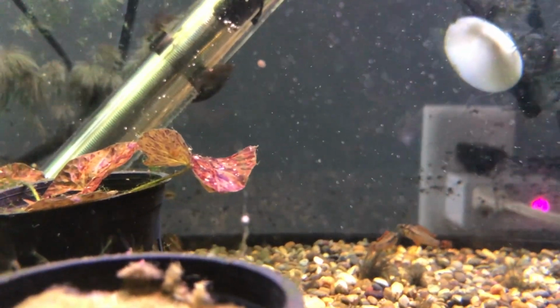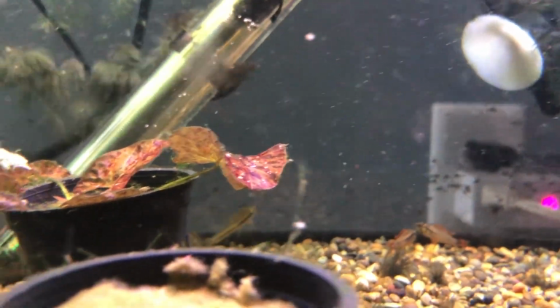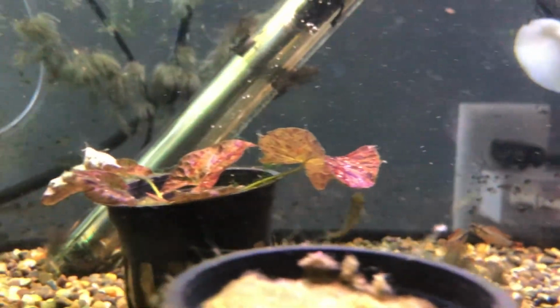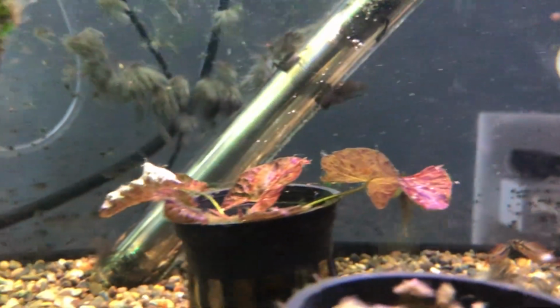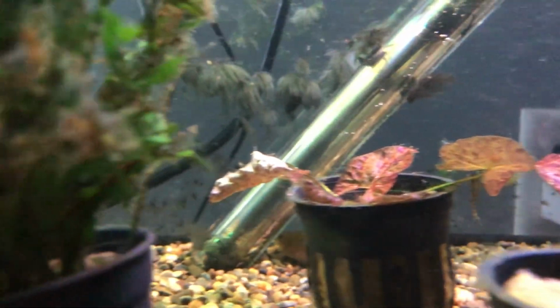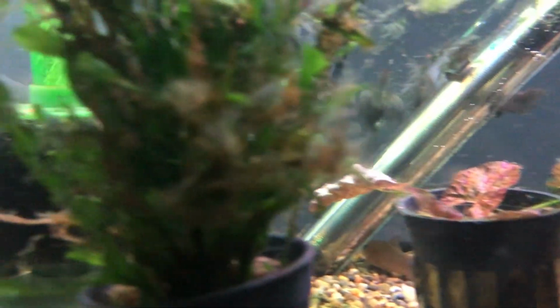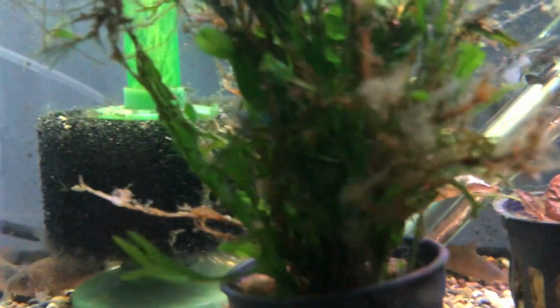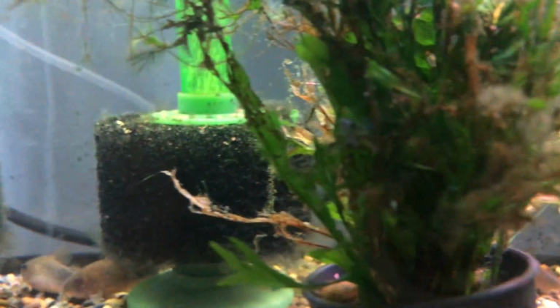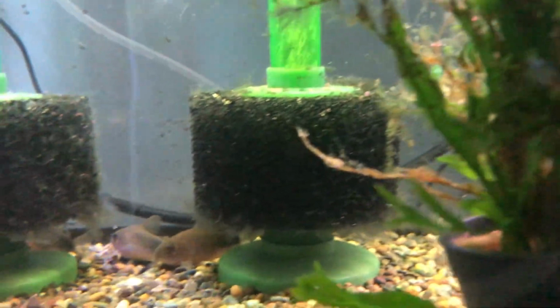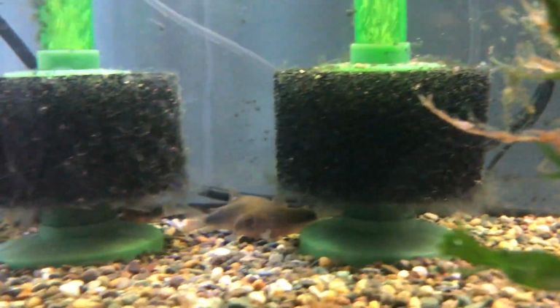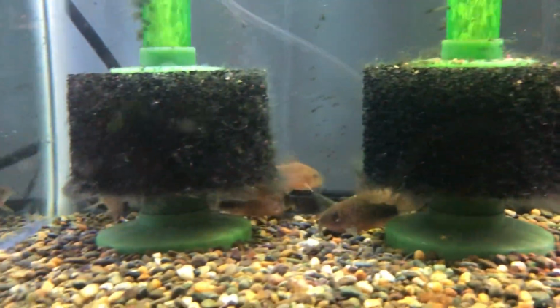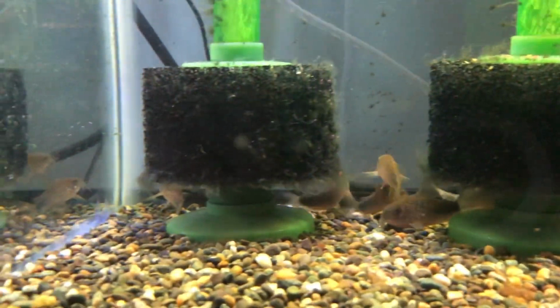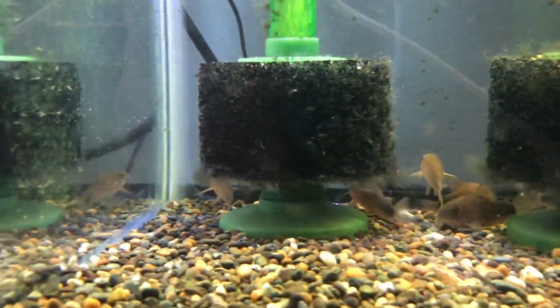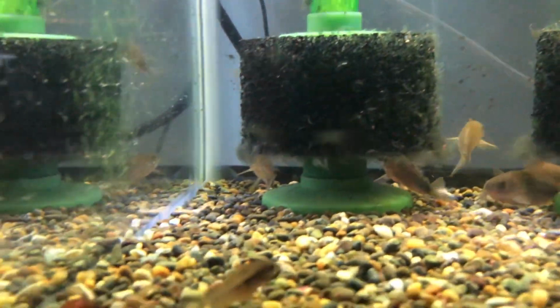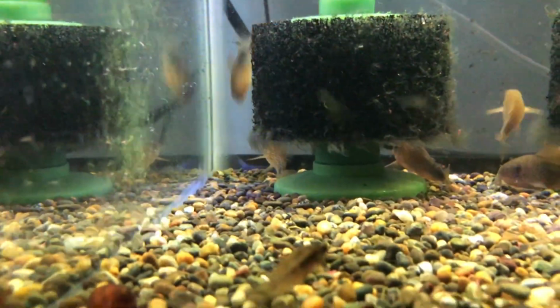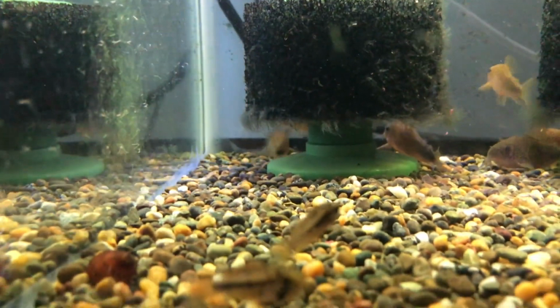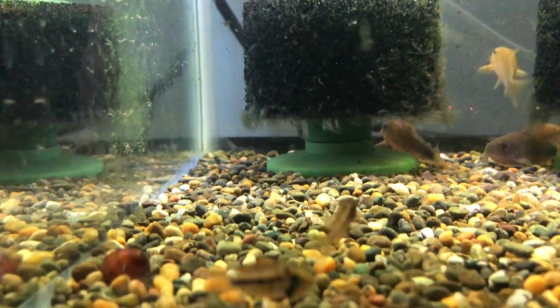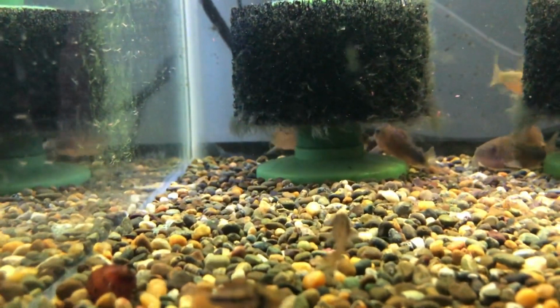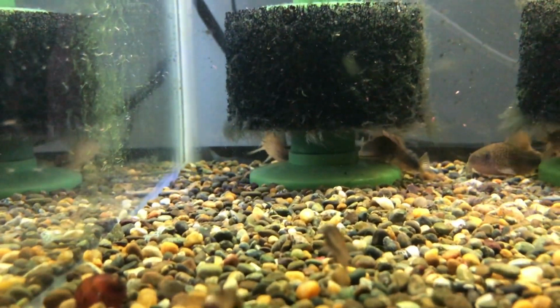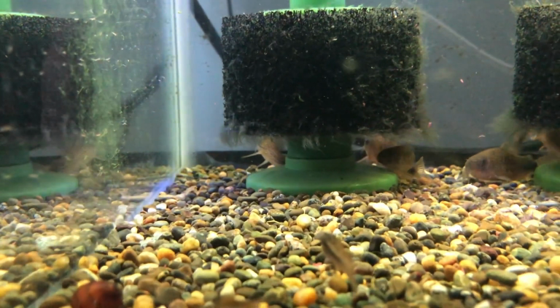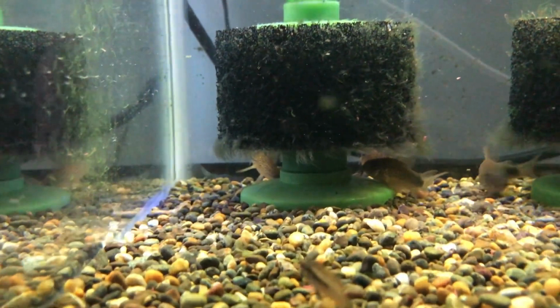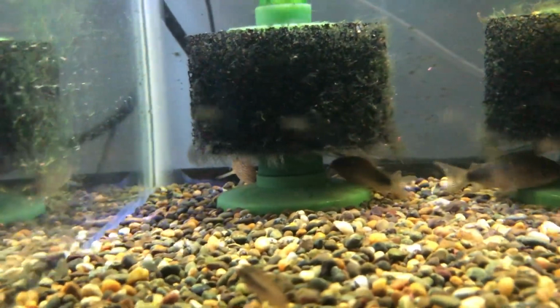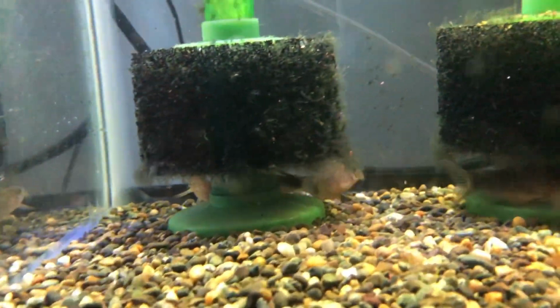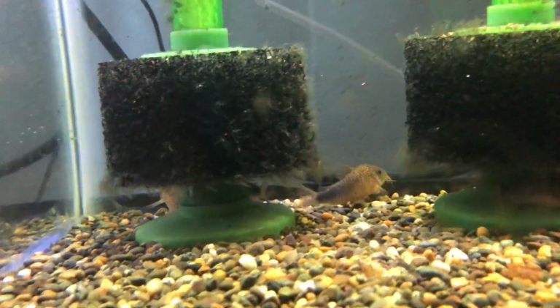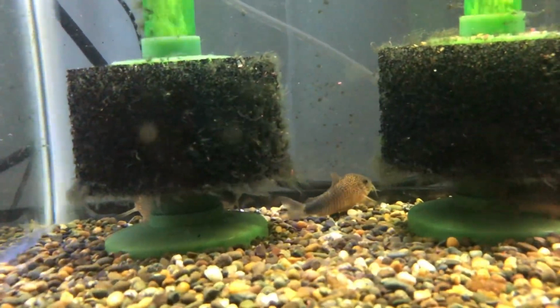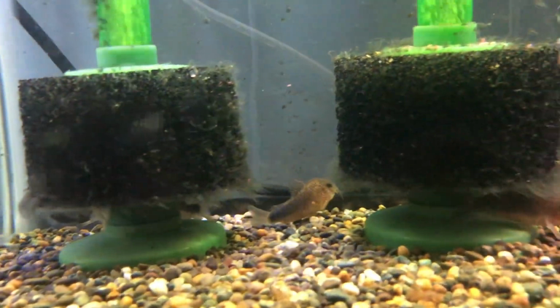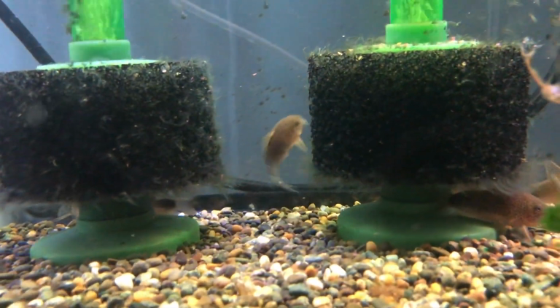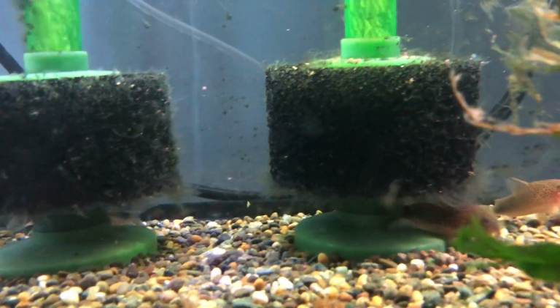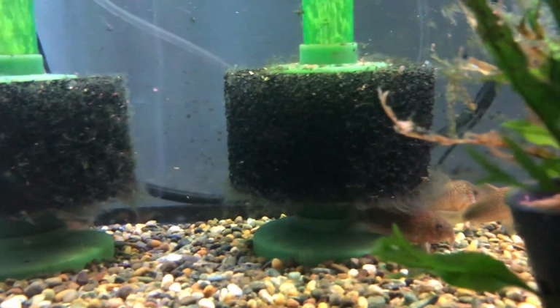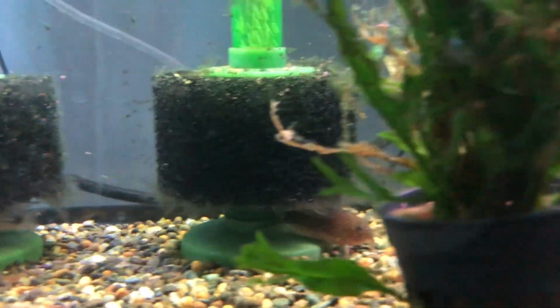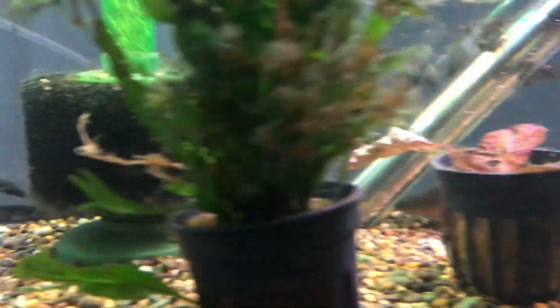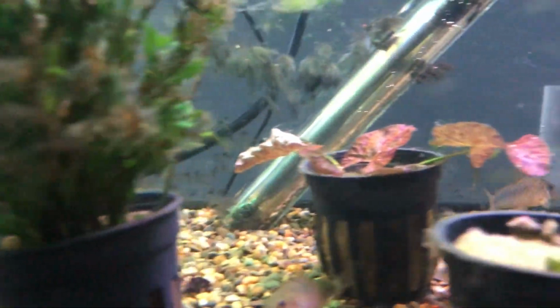In the back you can see a couple of little guys. The ones with the orange fins are the males. Right here we've got some females — they show no orange color at all. In the back are some smudge spot corys.